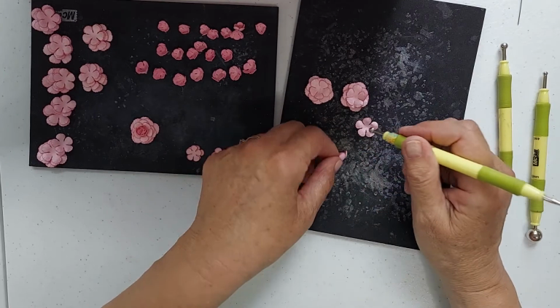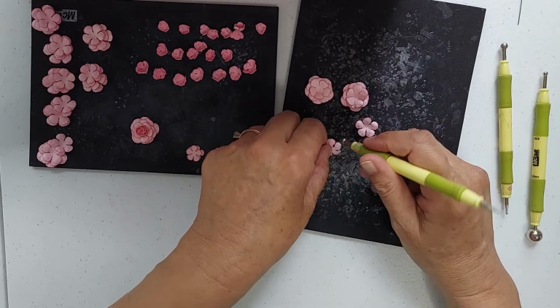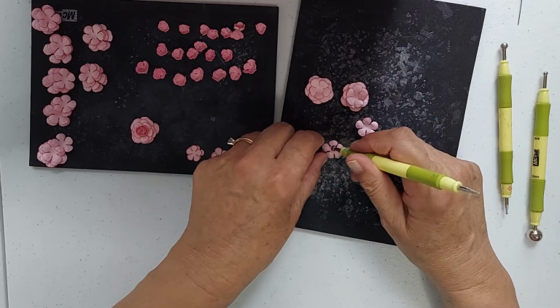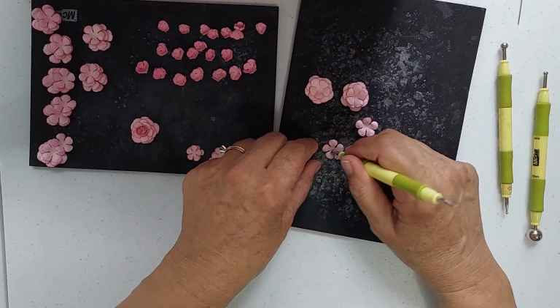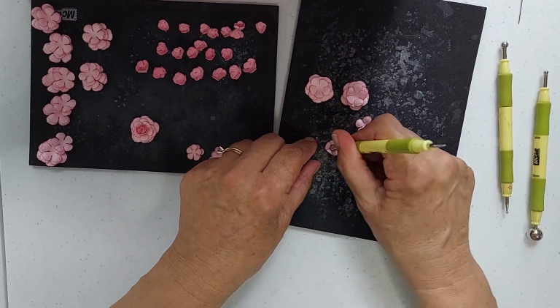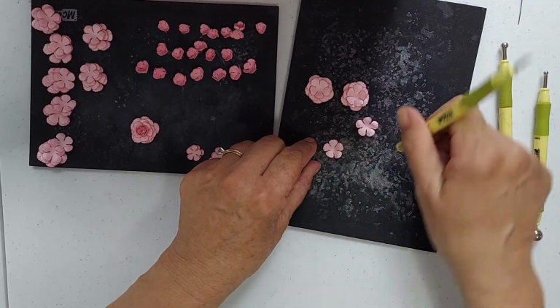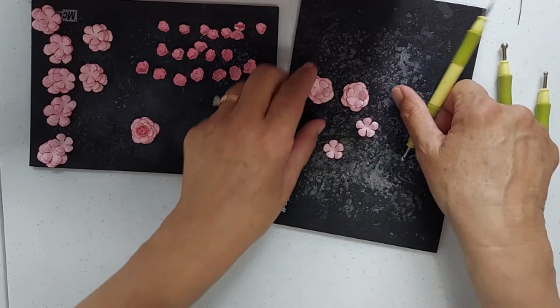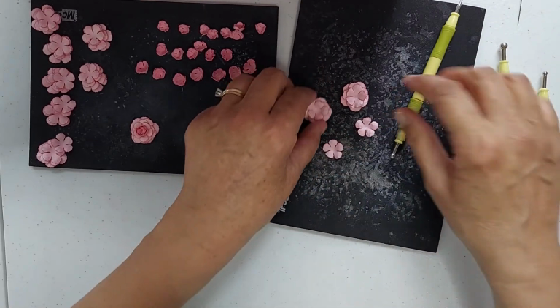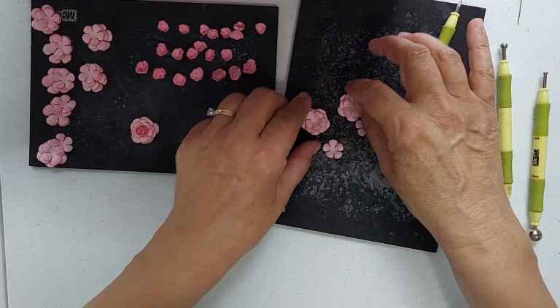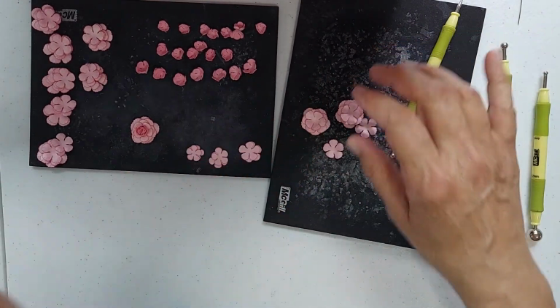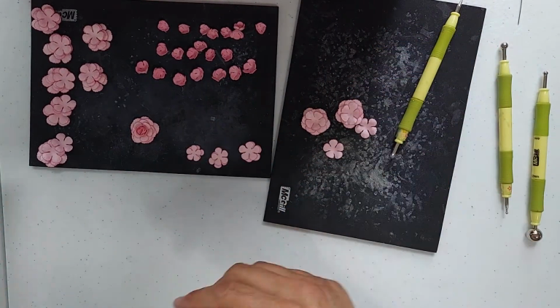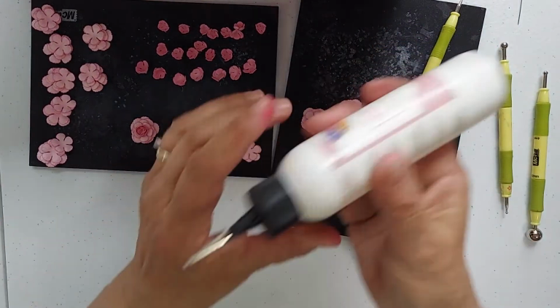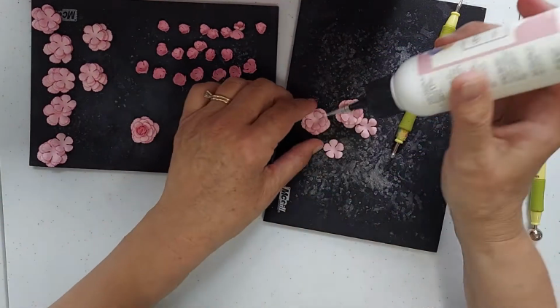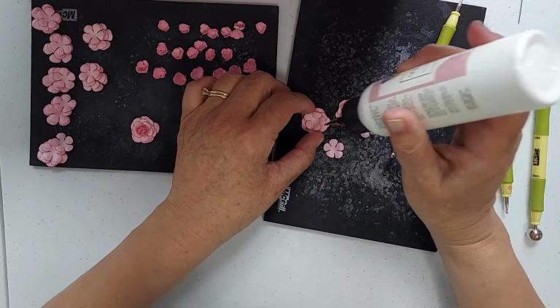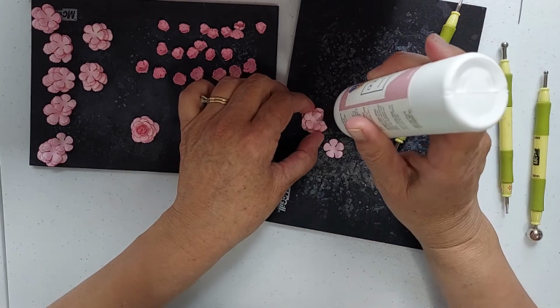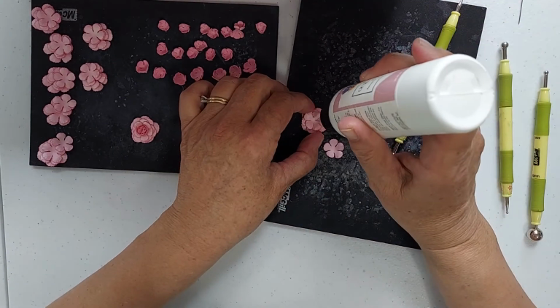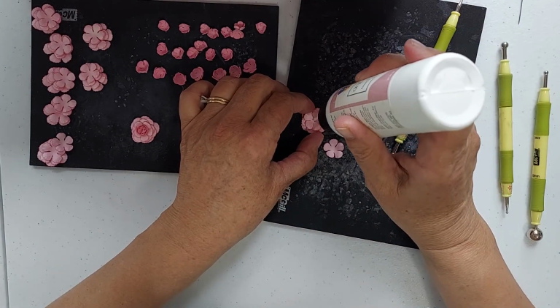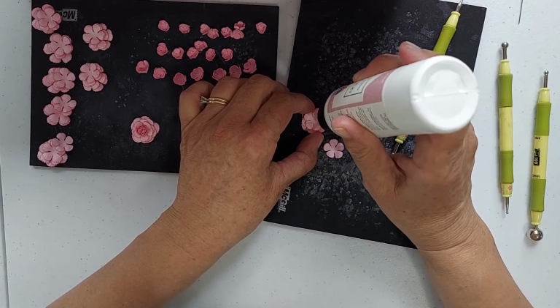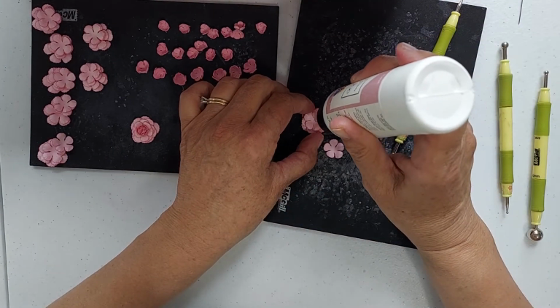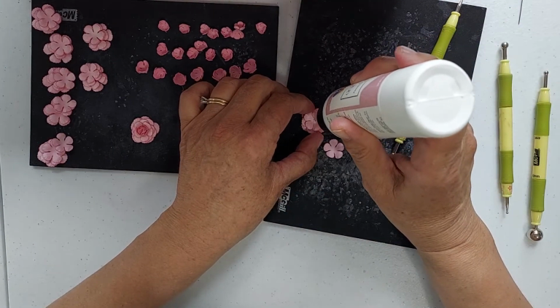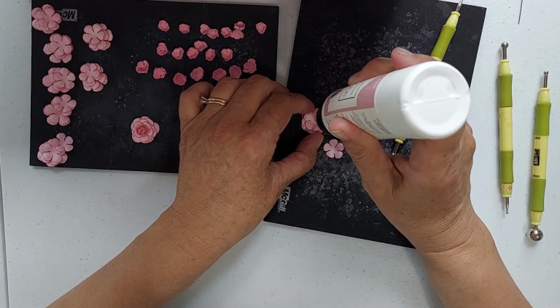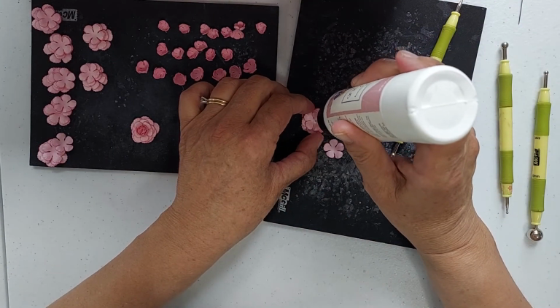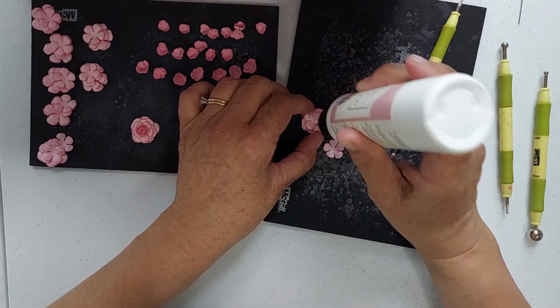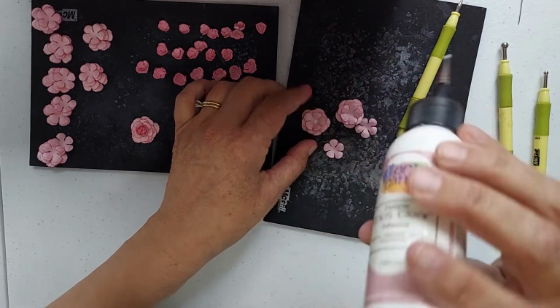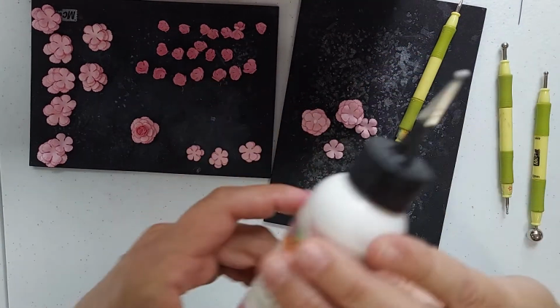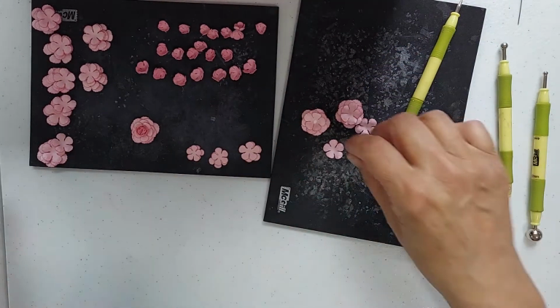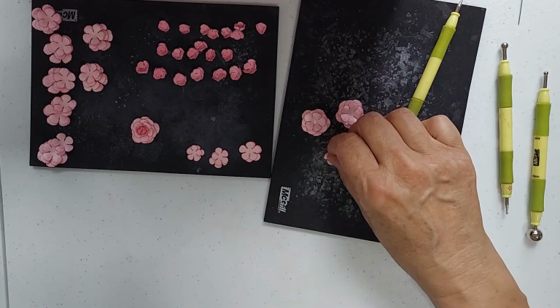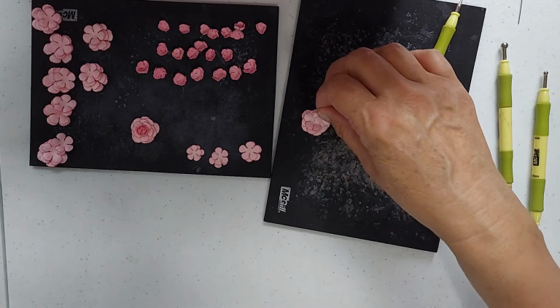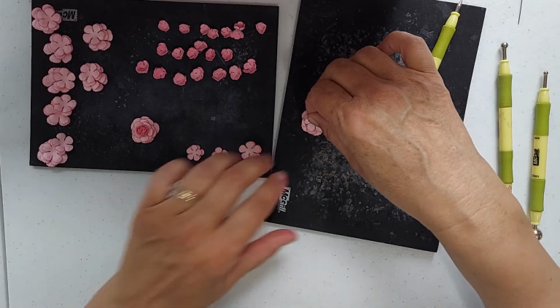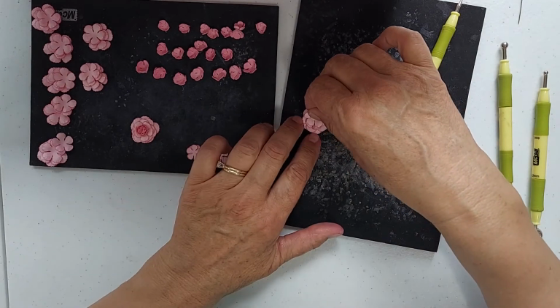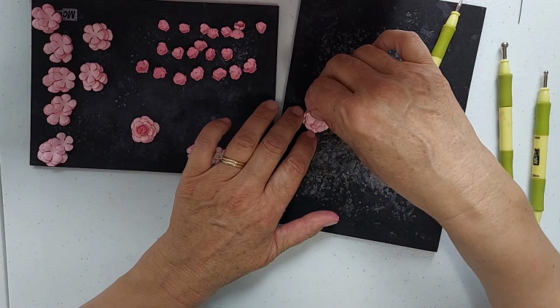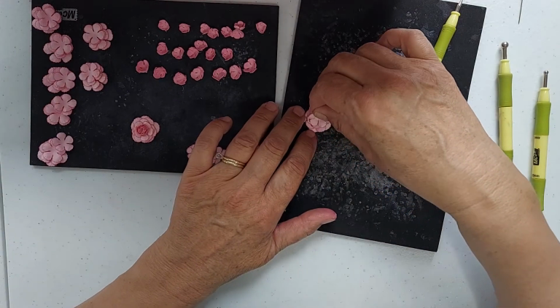Some of you just don't make flowers, but I do. My favorite flowers to make are my sunflowers — oh my goodness, I love making sunflowers.